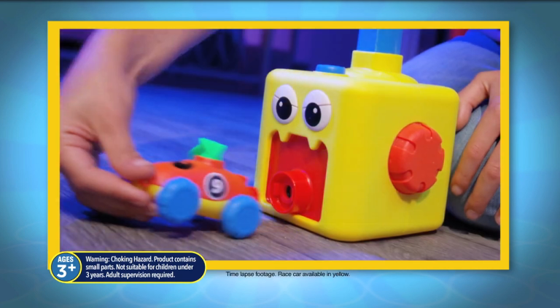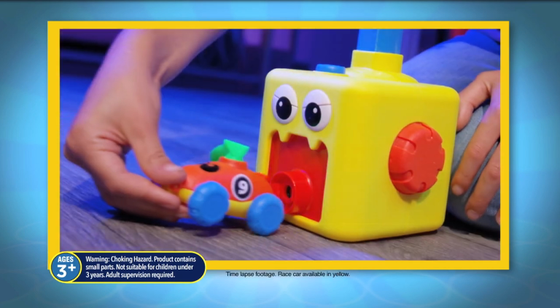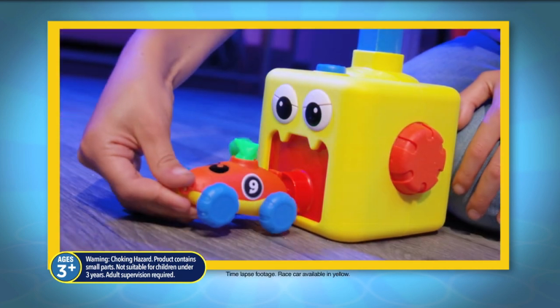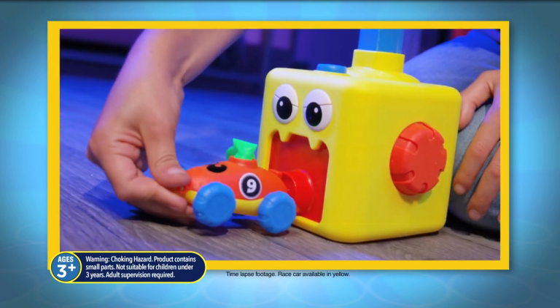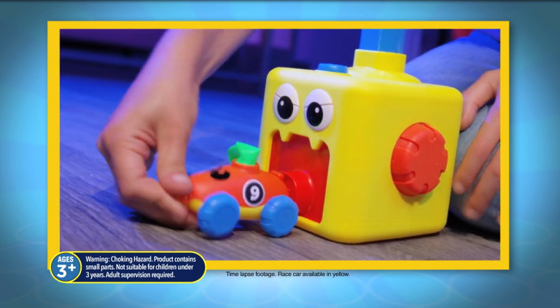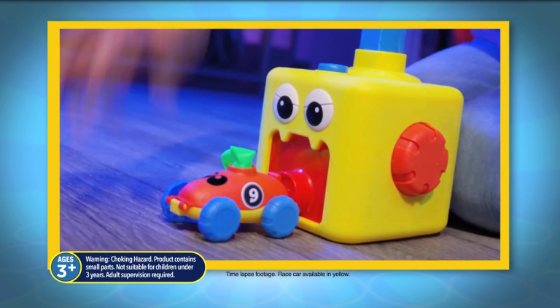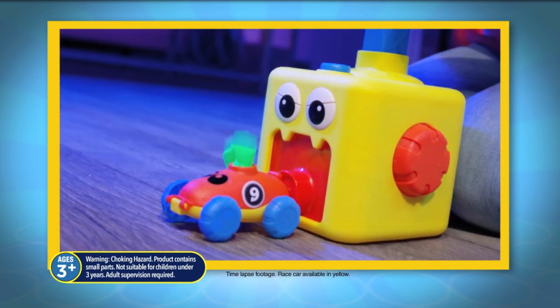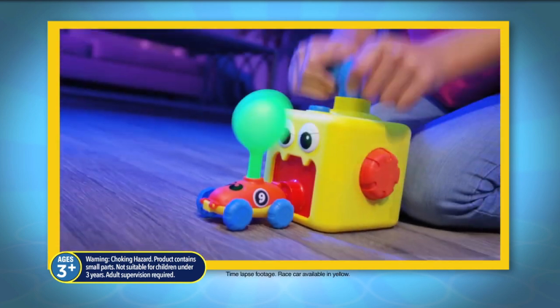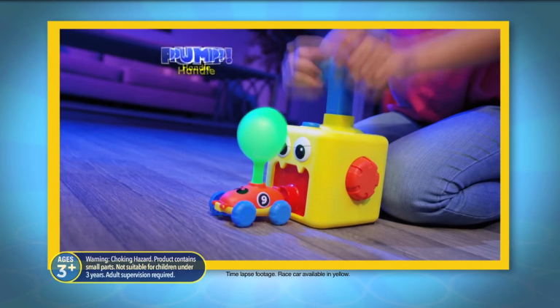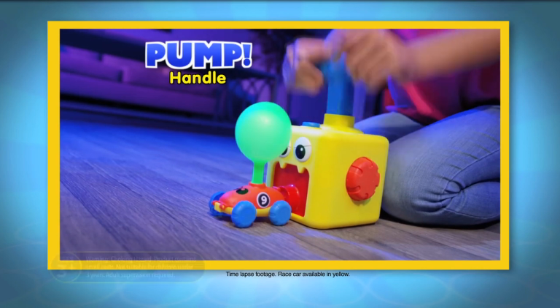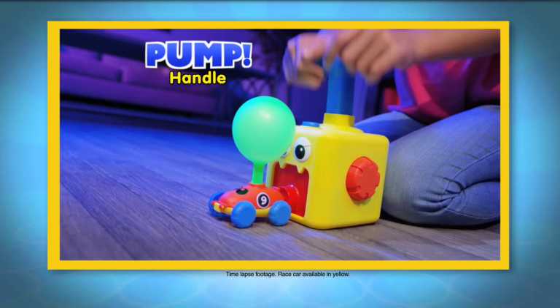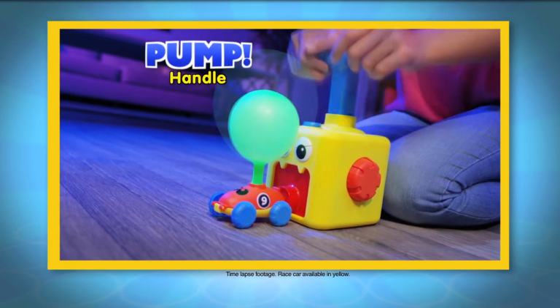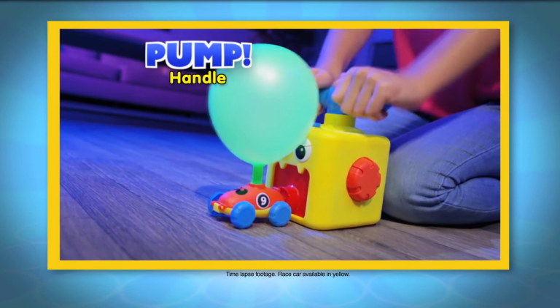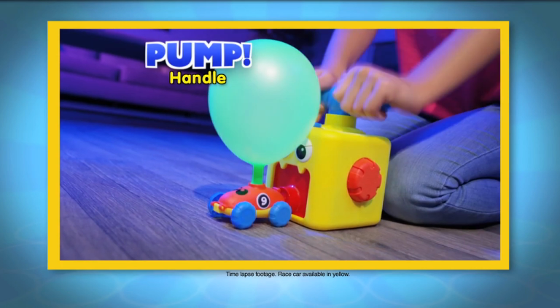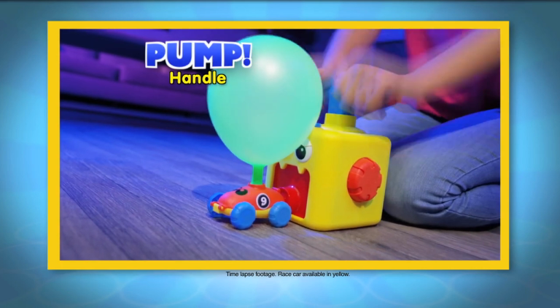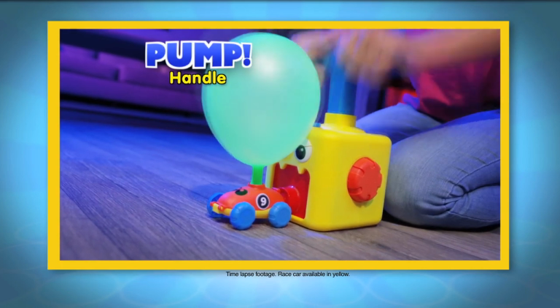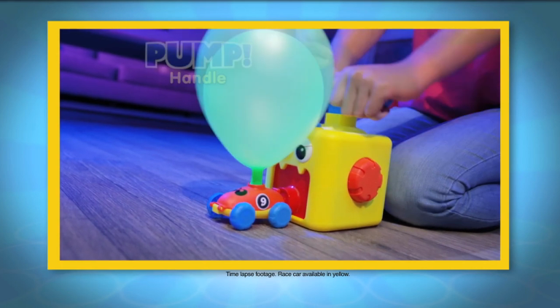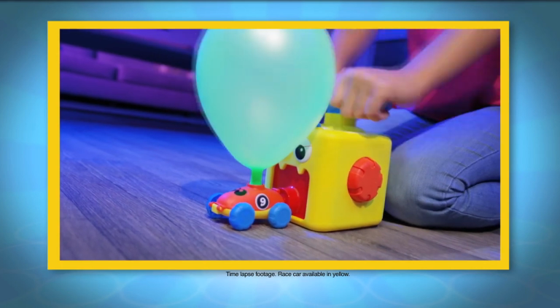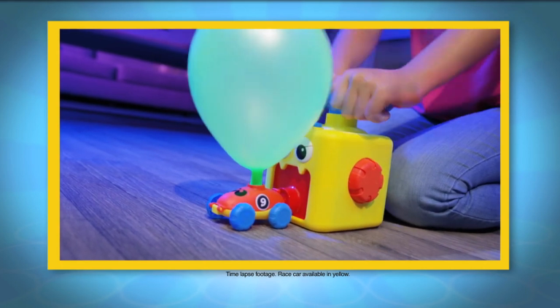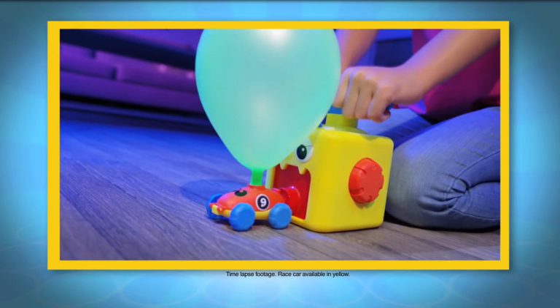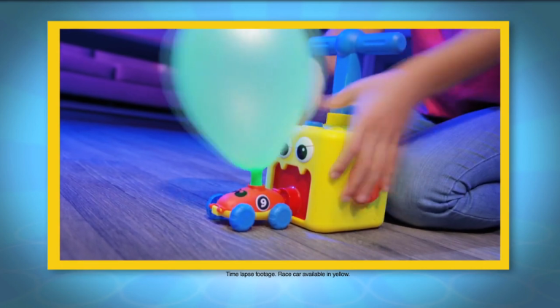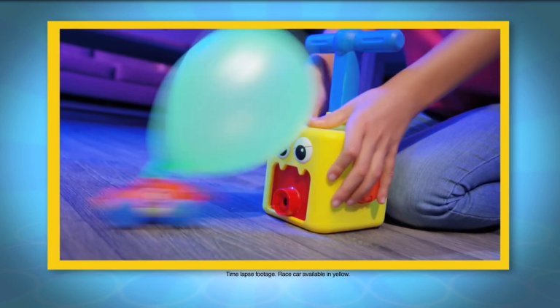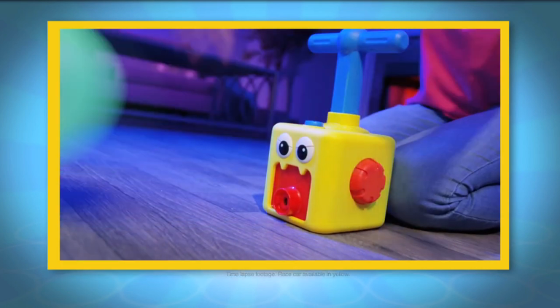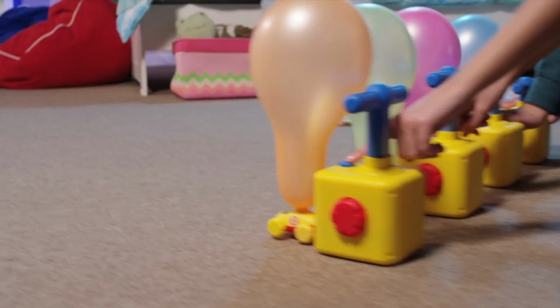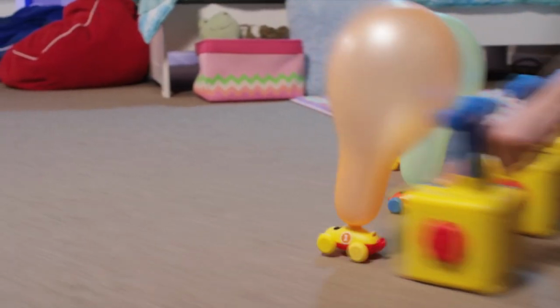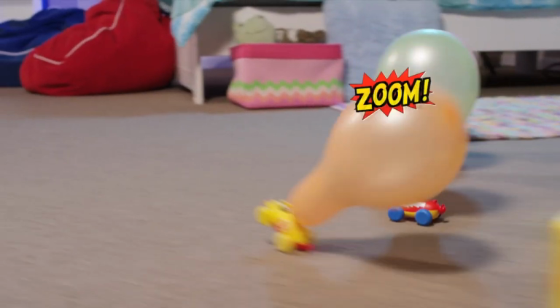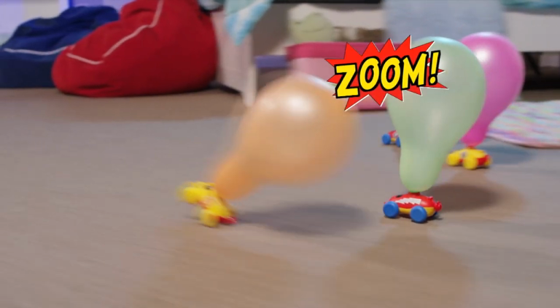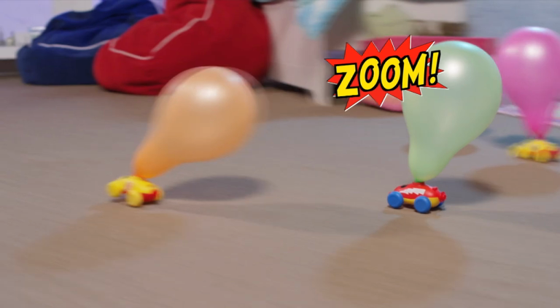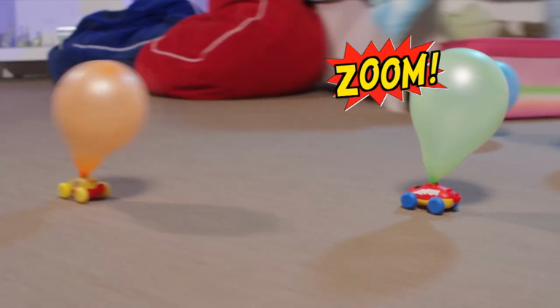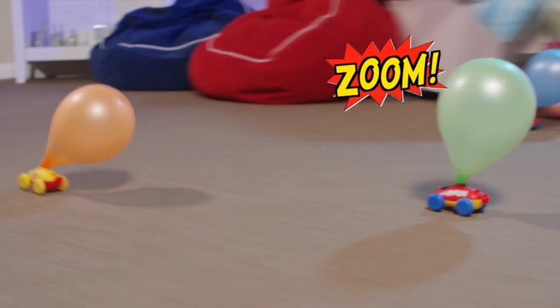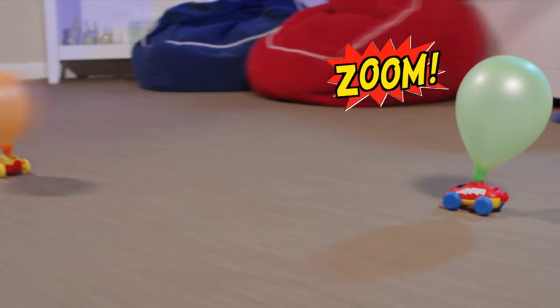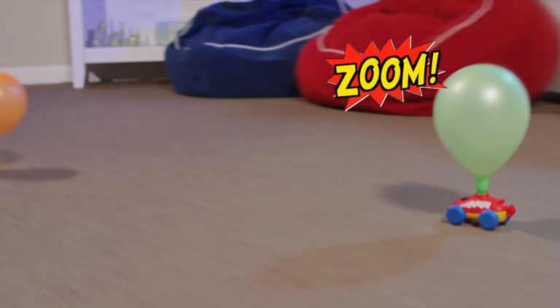It's easy. Just attach the race car, pump the air handle and in seconds you're ready to race. Now press go and zoom around your room.